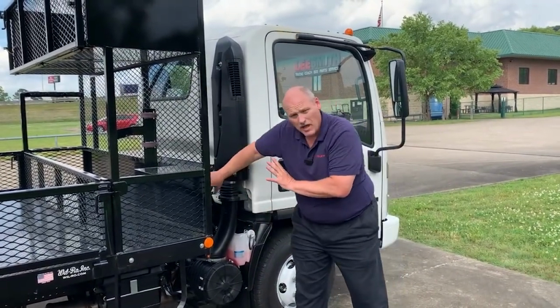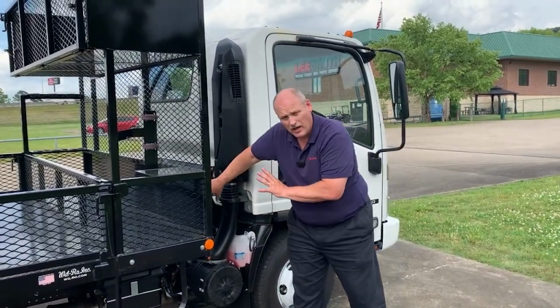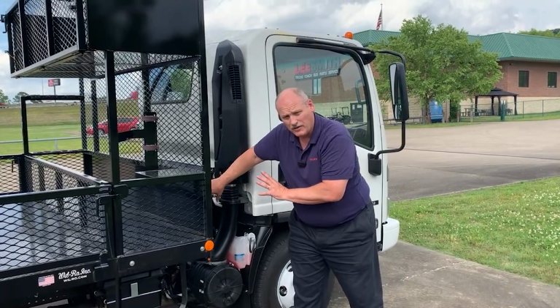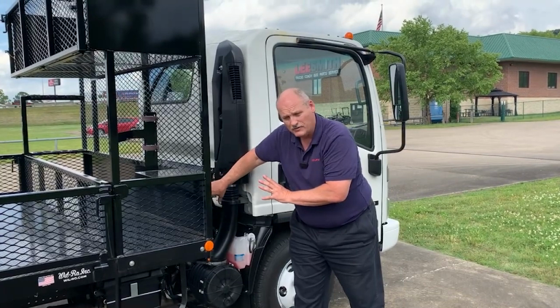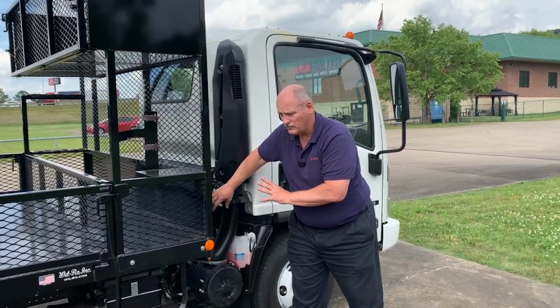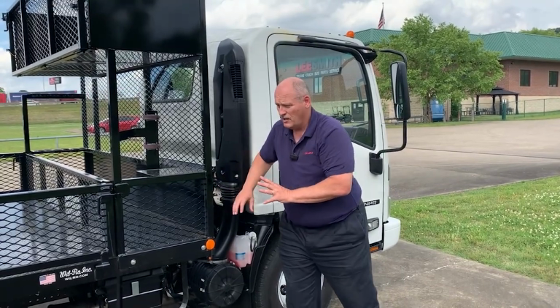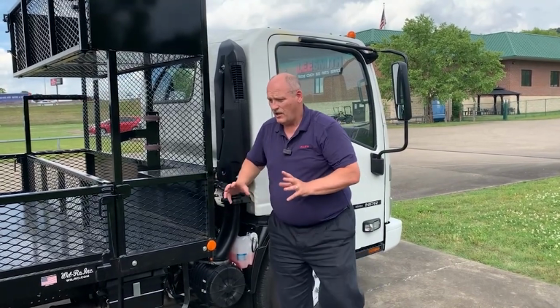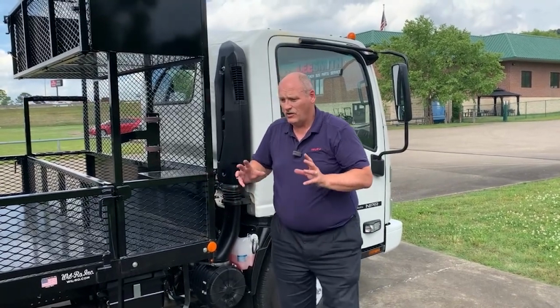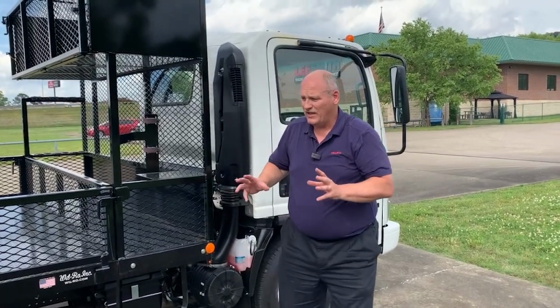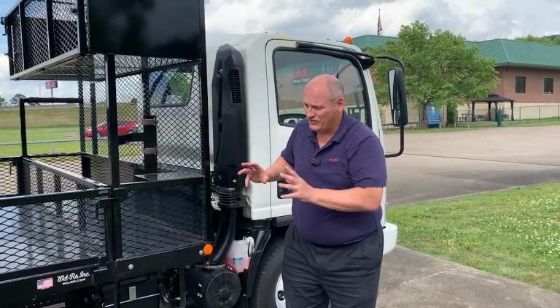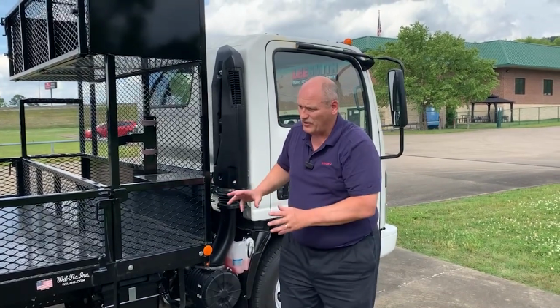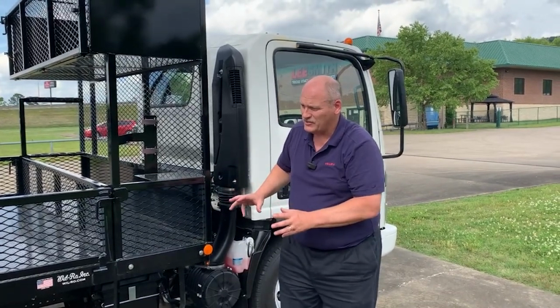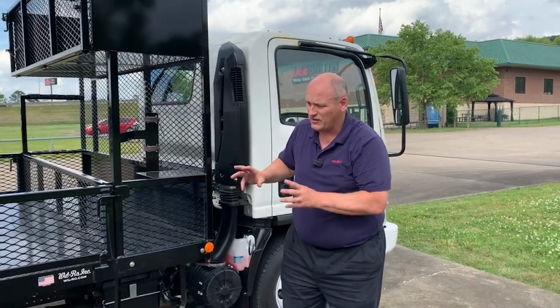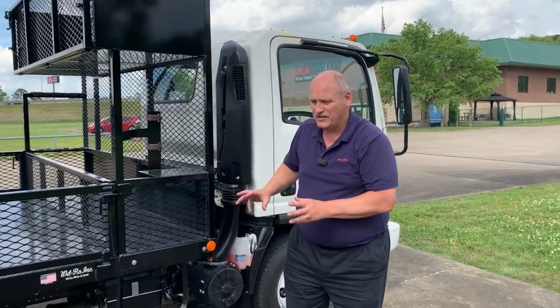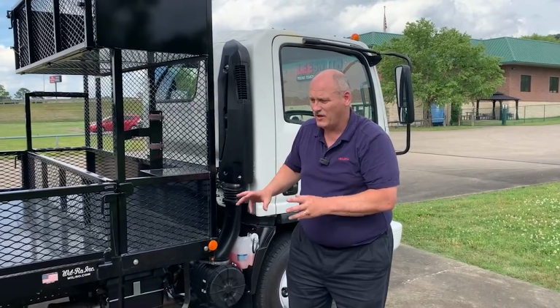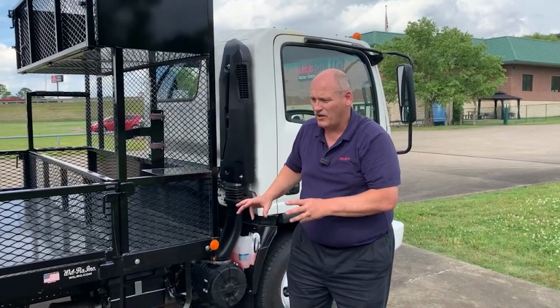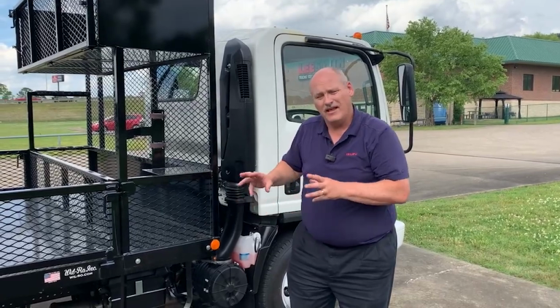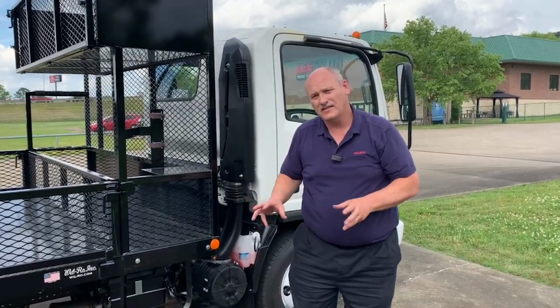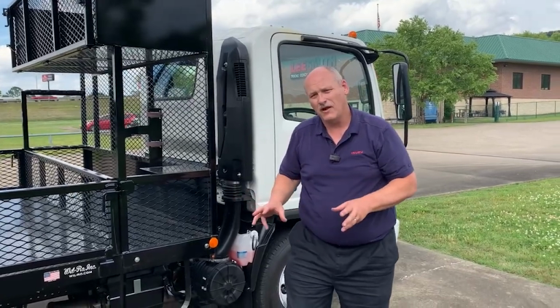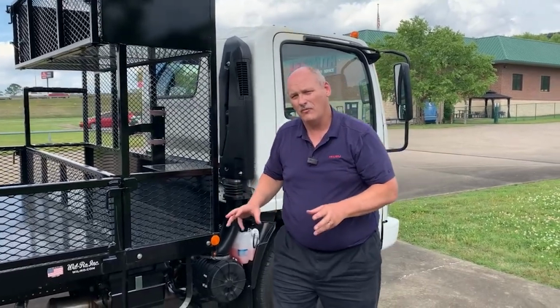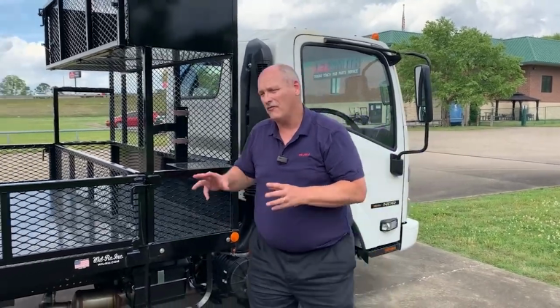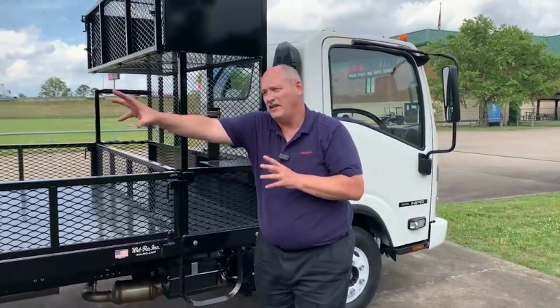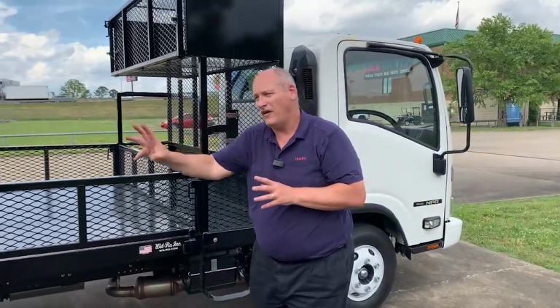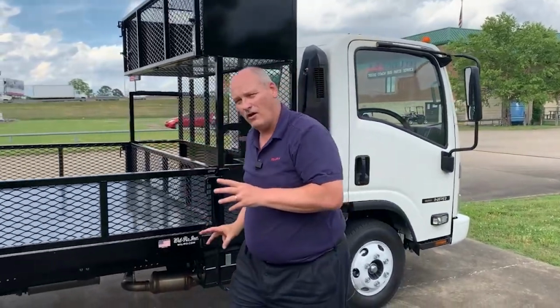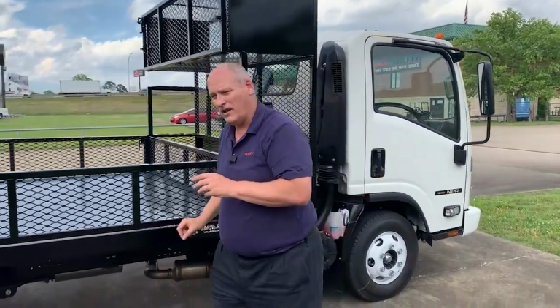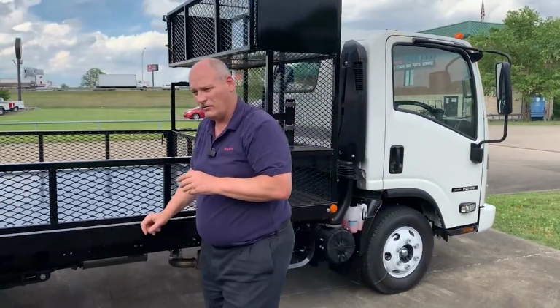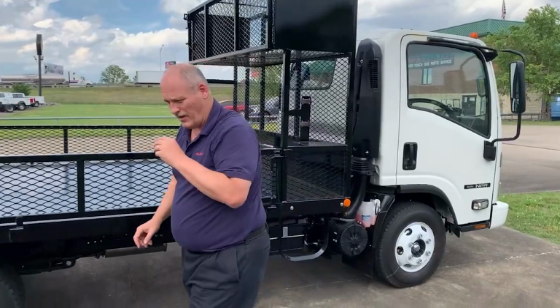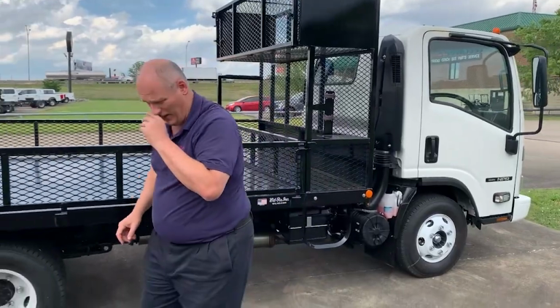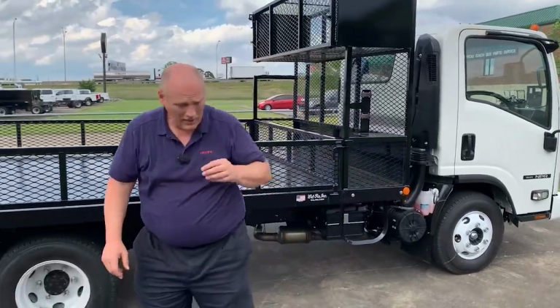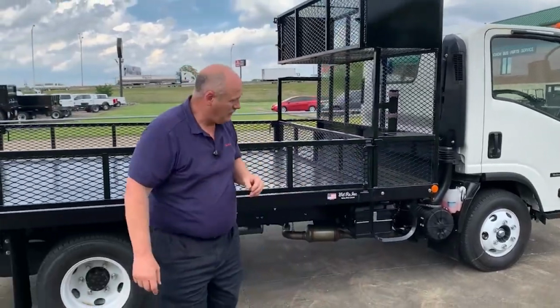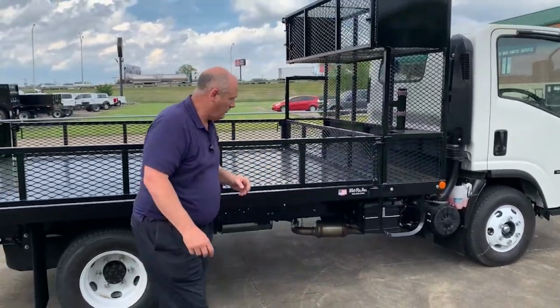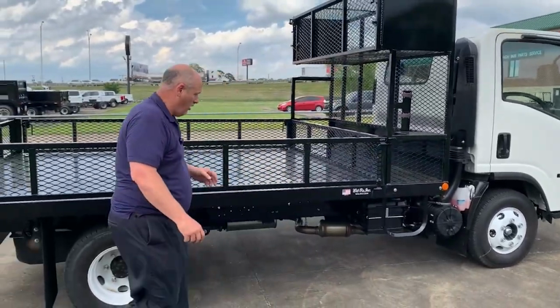Back of cab protective shield. When you look at the durability and strength of this frame rail, it's the same frame rail we have from 19.5 all the way down to the 12,000-pound GVW.